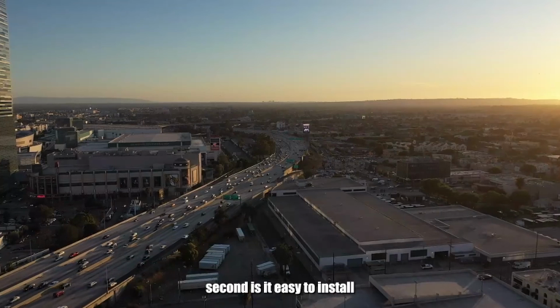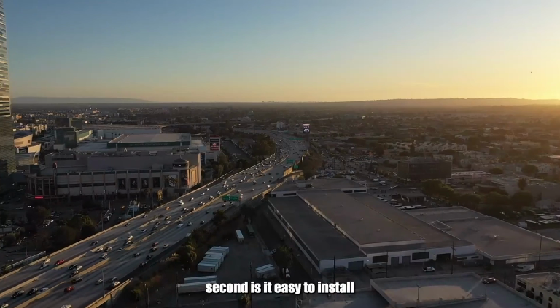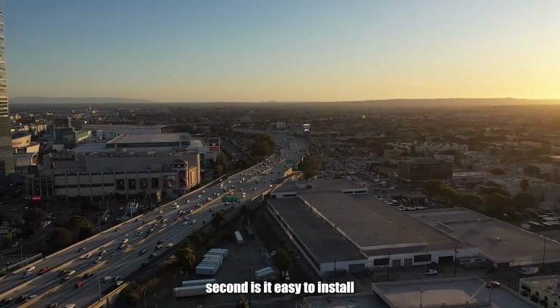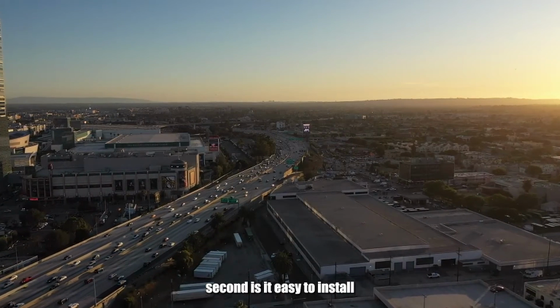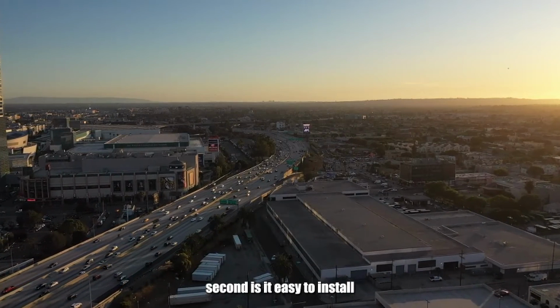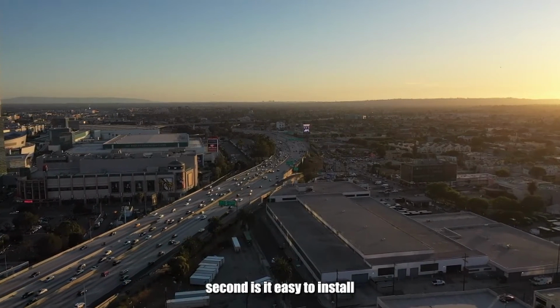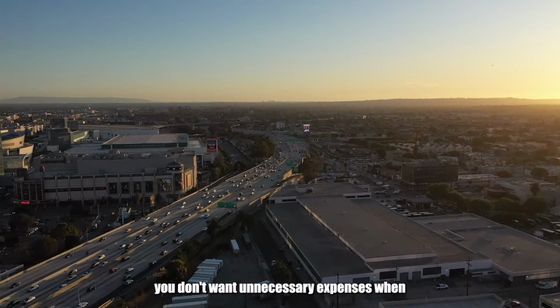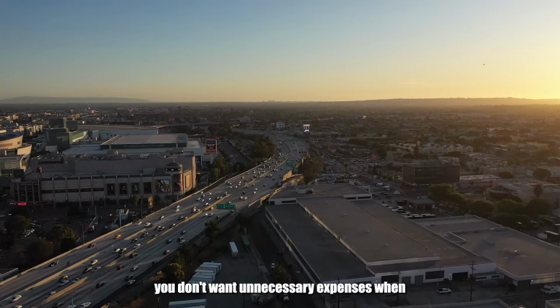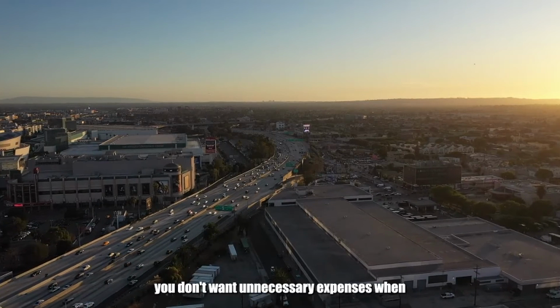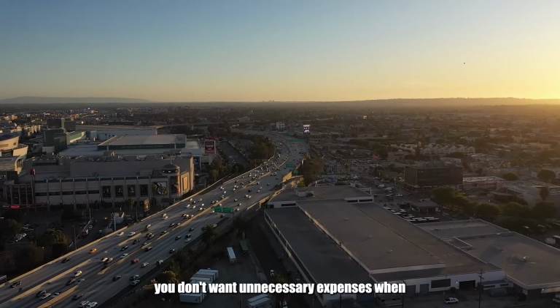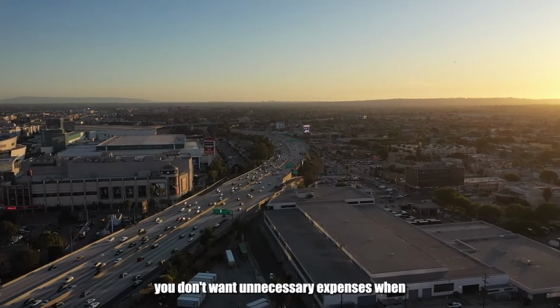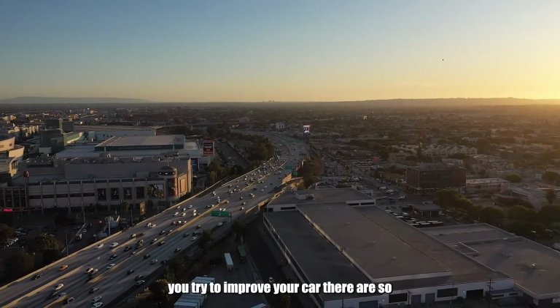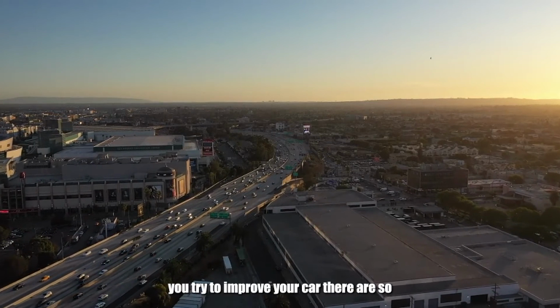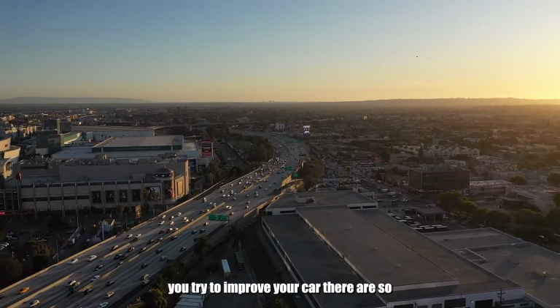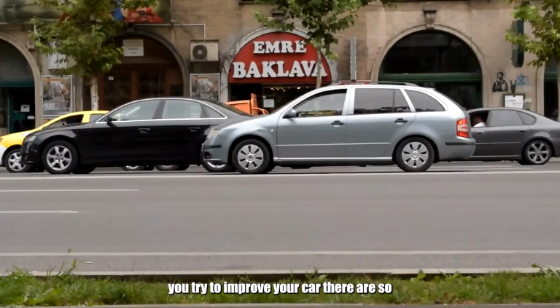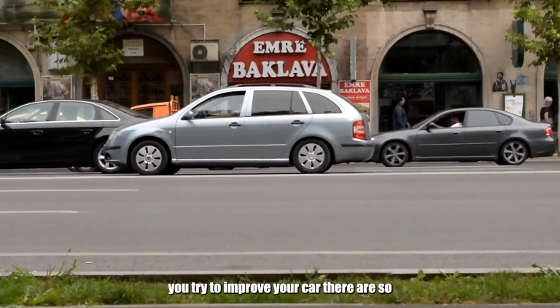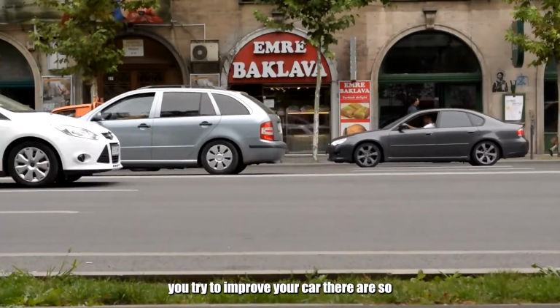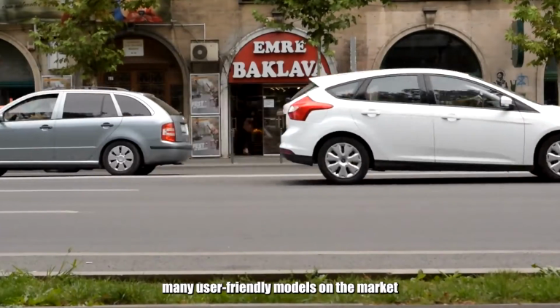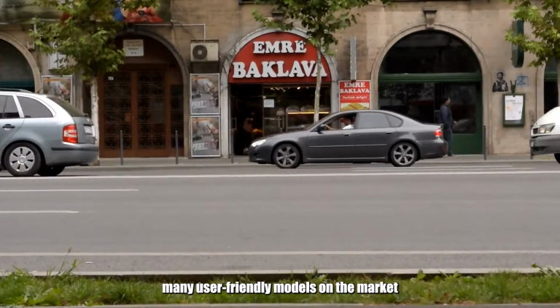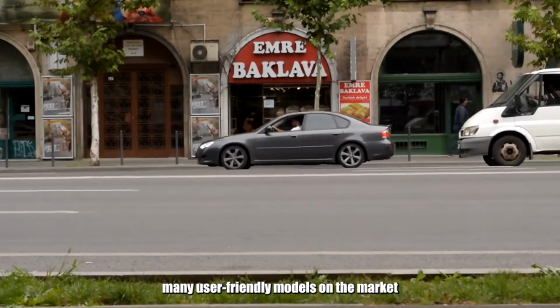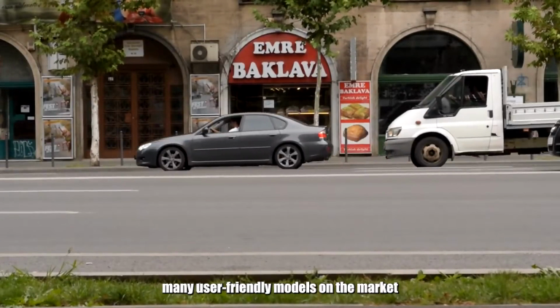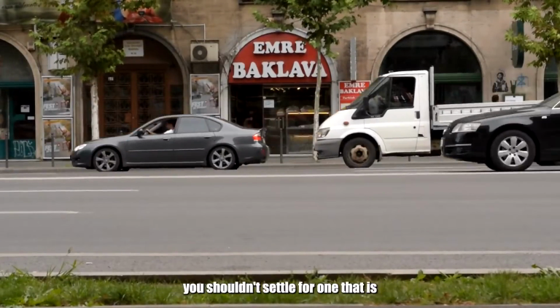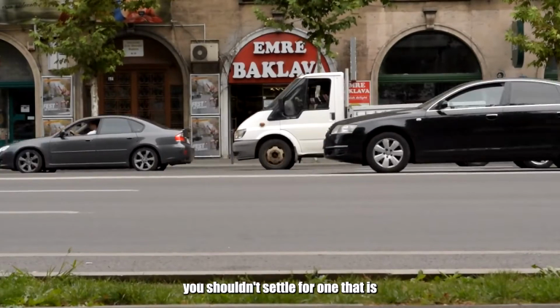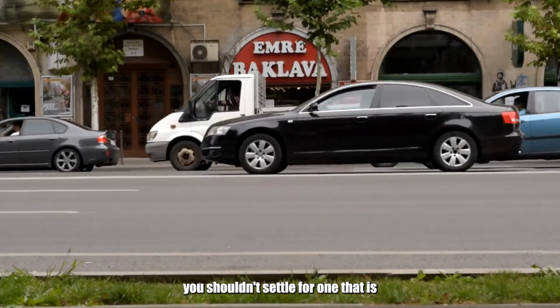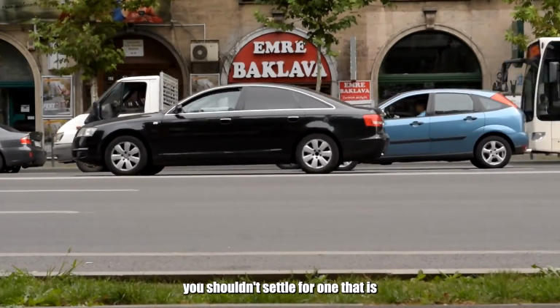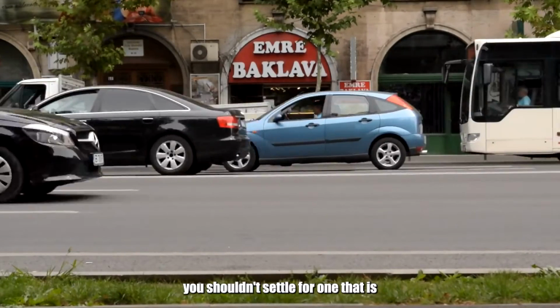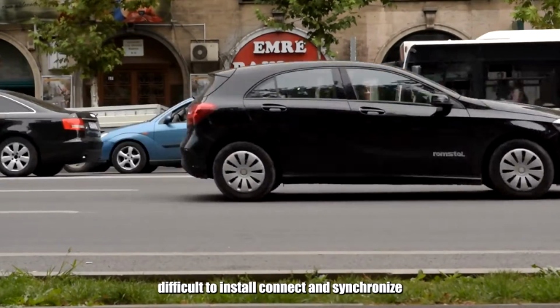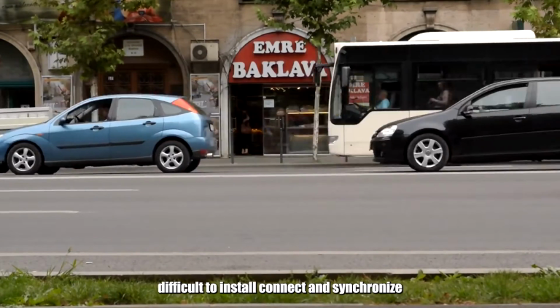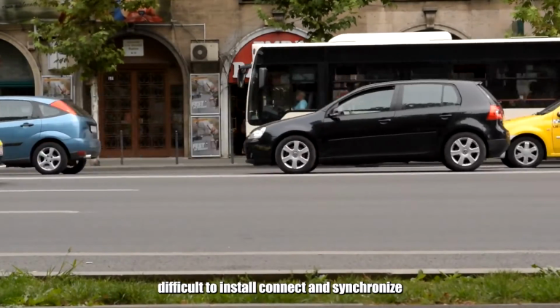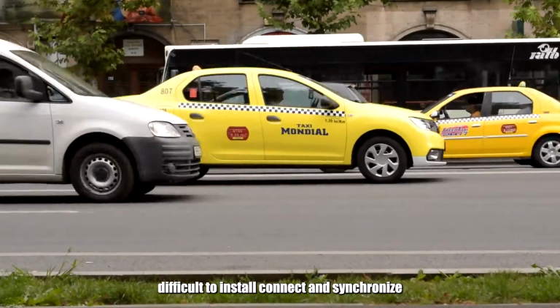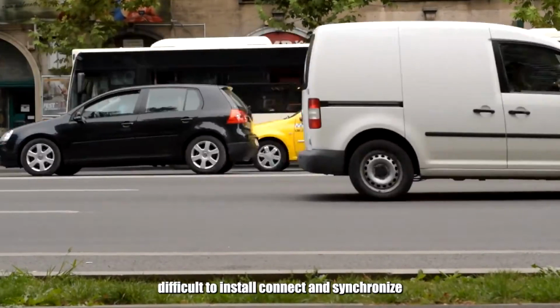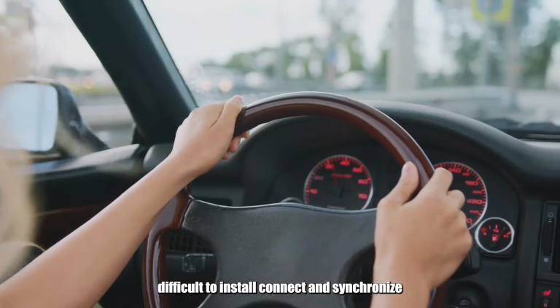Second, is it easy to install? You don't want unnecessary expenses when you try to improve your car. There are so many user-friendly models on the market, you shouldn't settle for one that is difficult to install, connect, and synchronize.